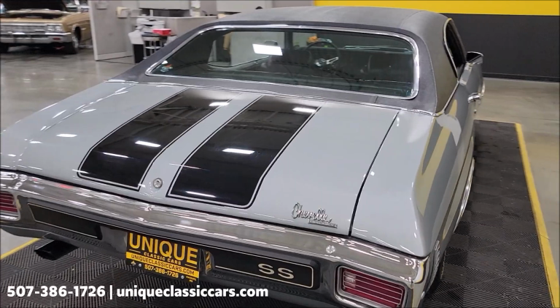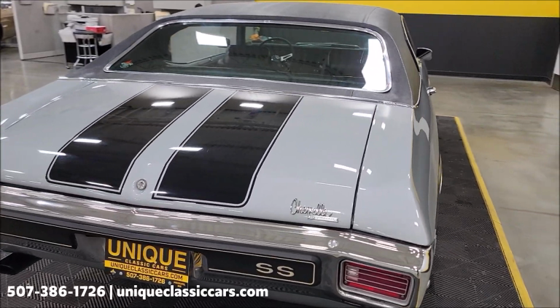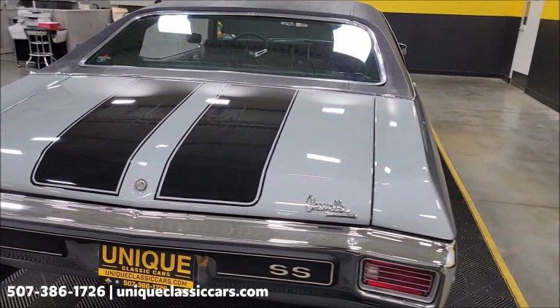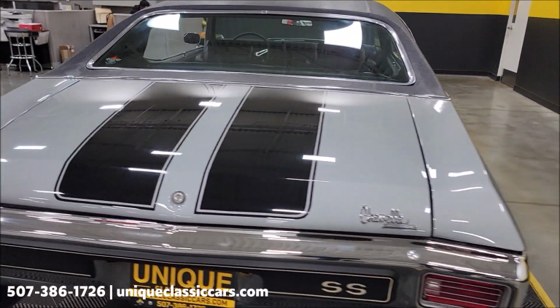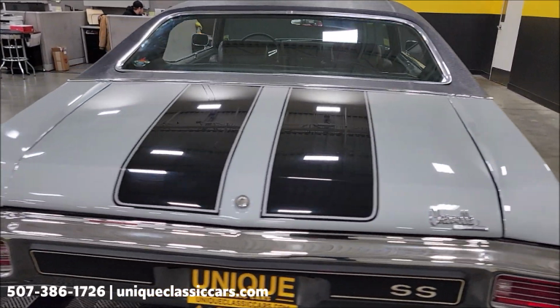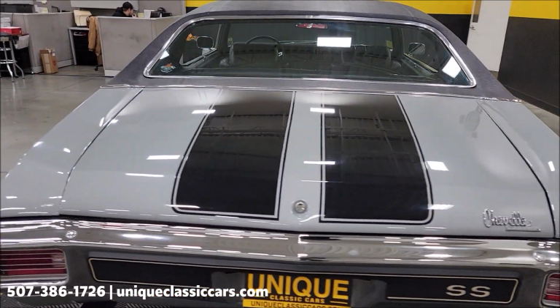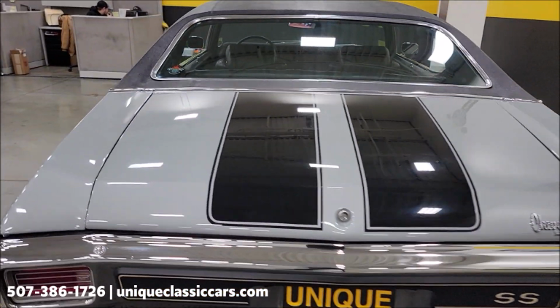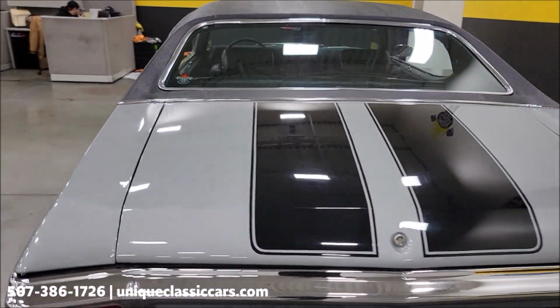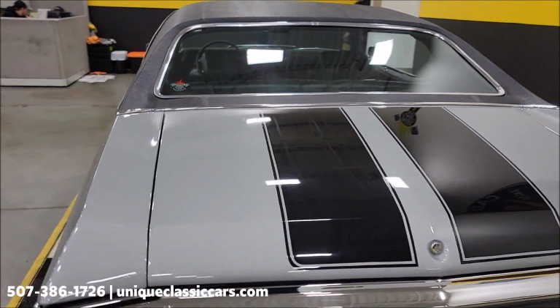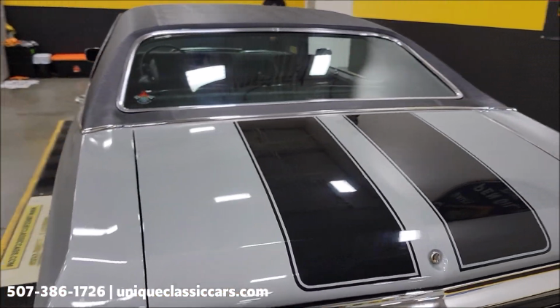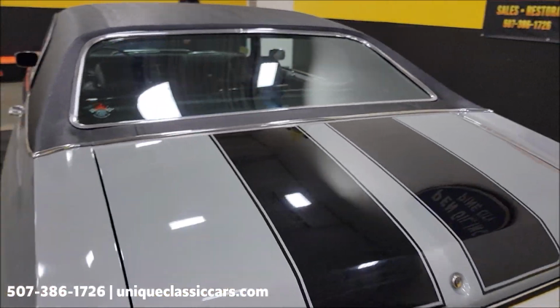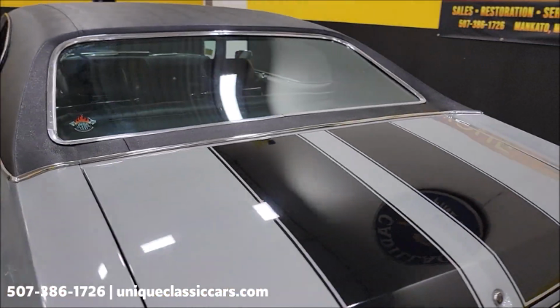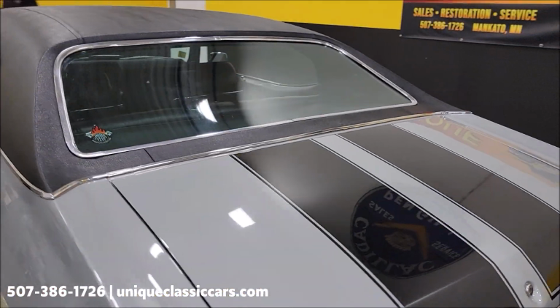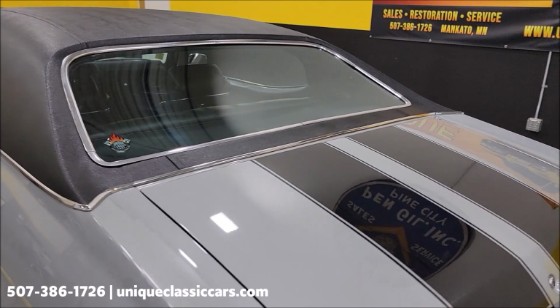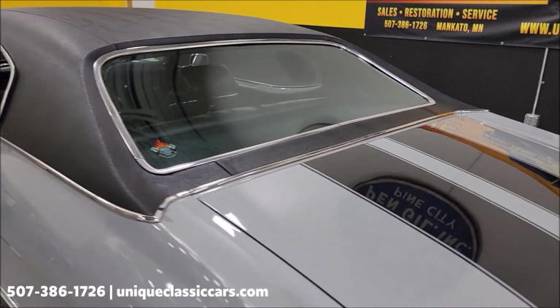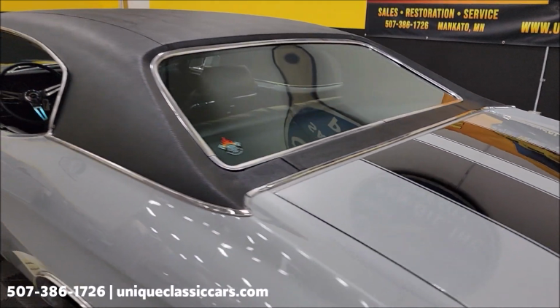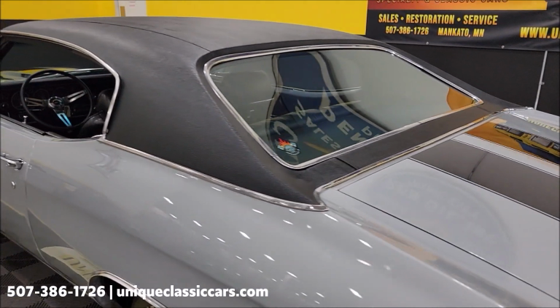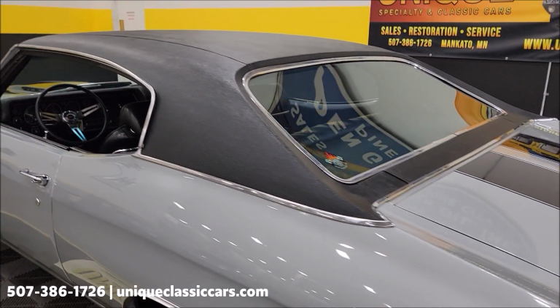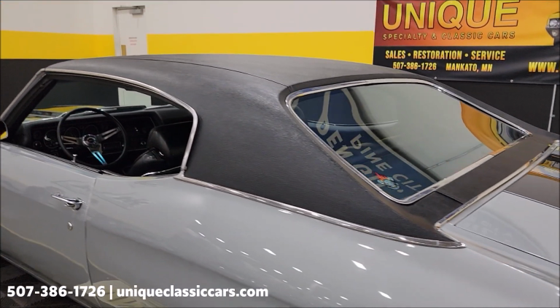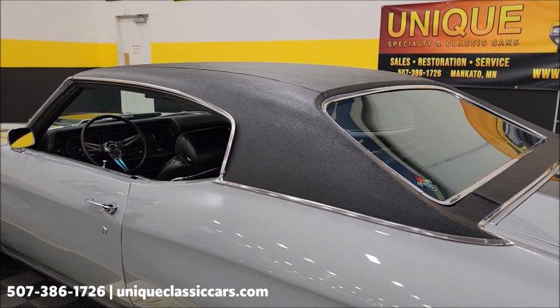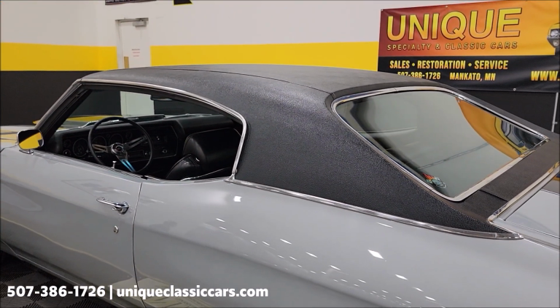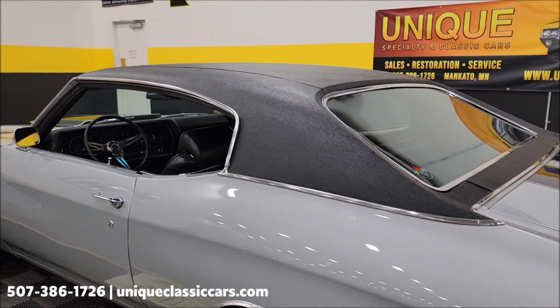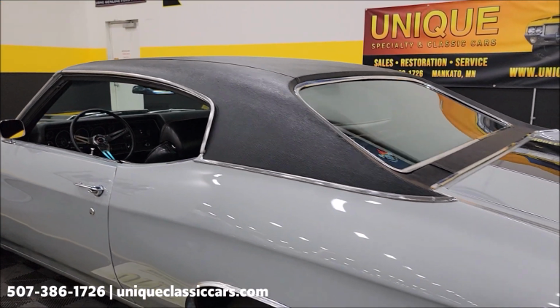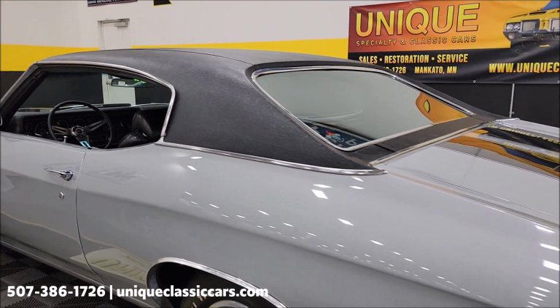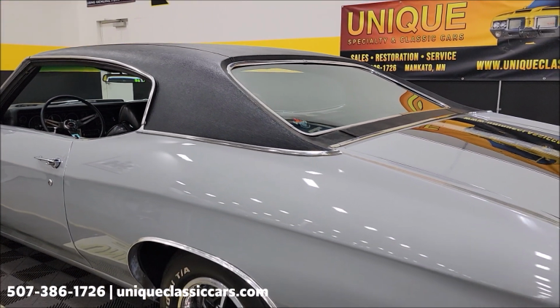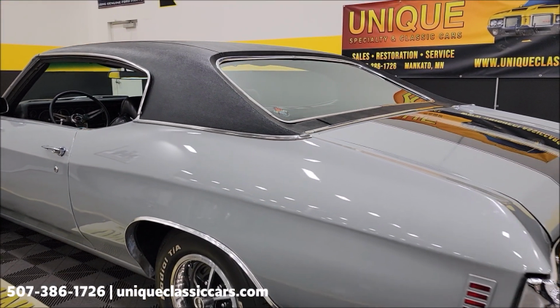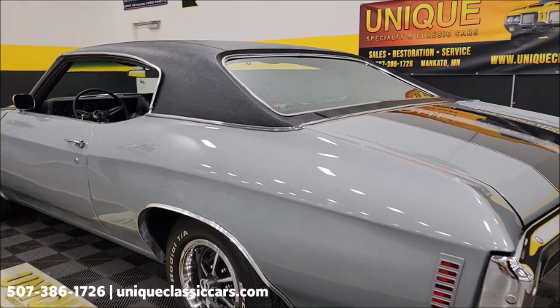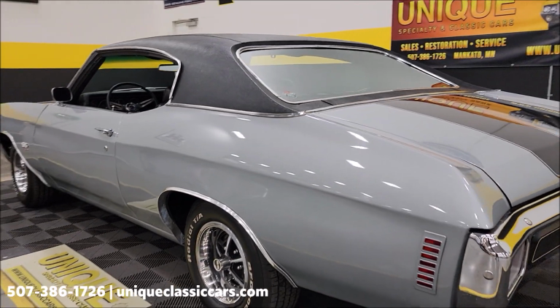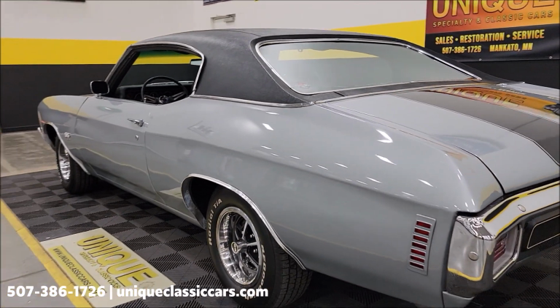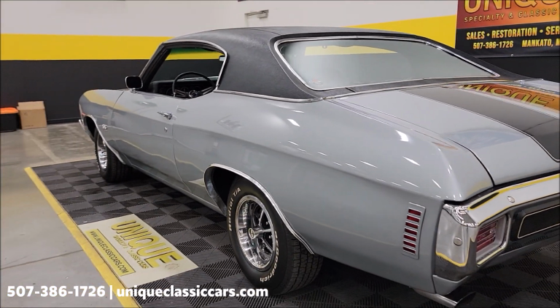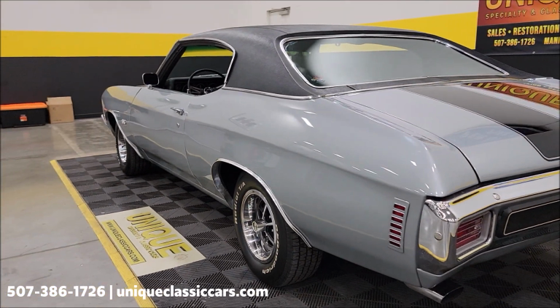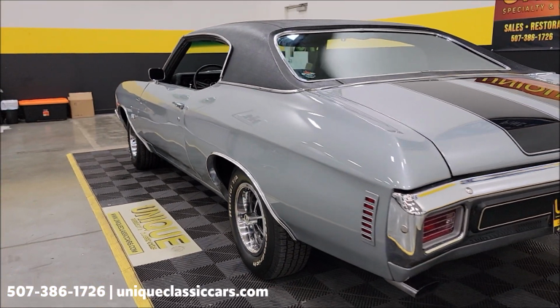We do consider trades, financing is available, and we can assist with transportation. This vehicle may also be eligible for an extended service contract — consult with a sales associate when you call in or email. There are close to 100 still pictures of this car online at uniqueclassiccars.com, including the underside, interior, engine bay, and trunk.